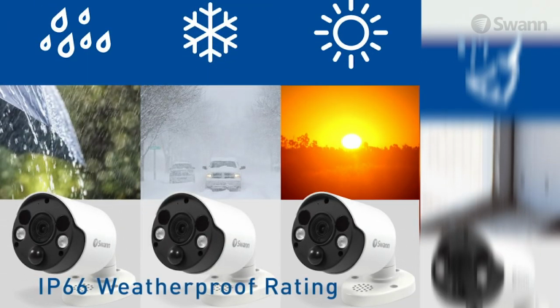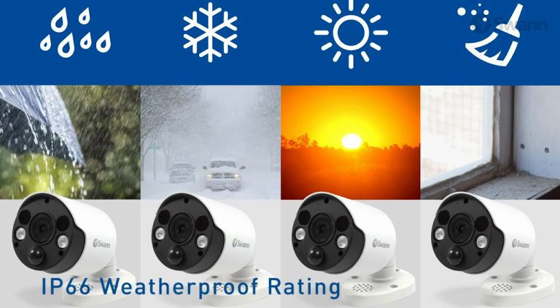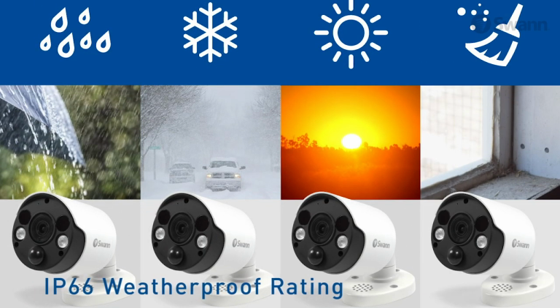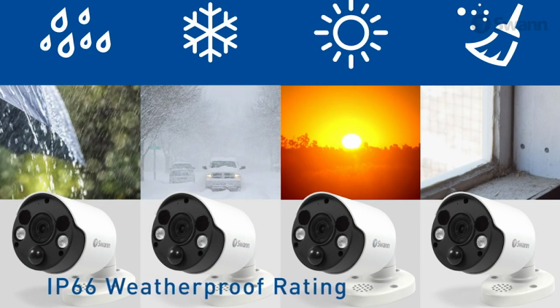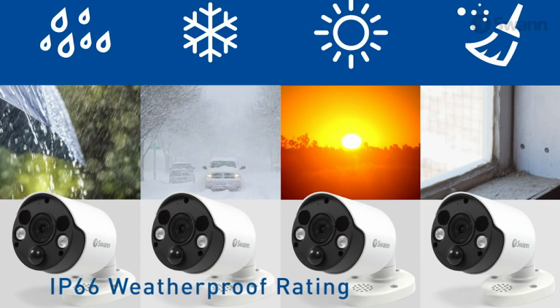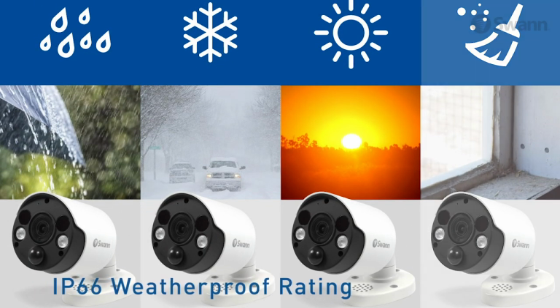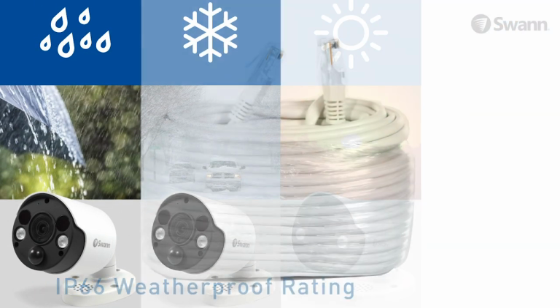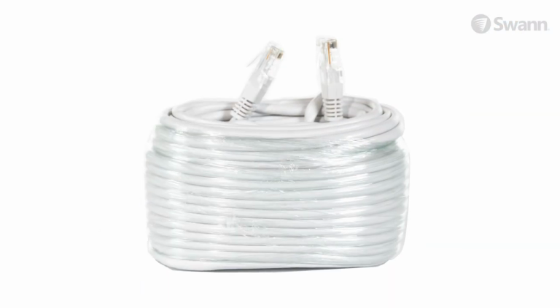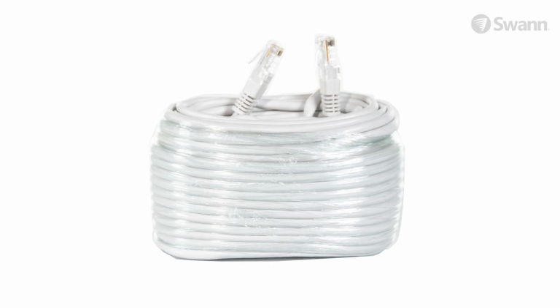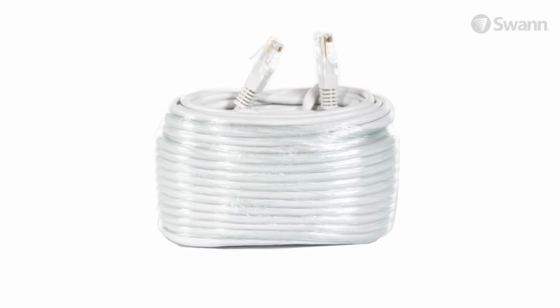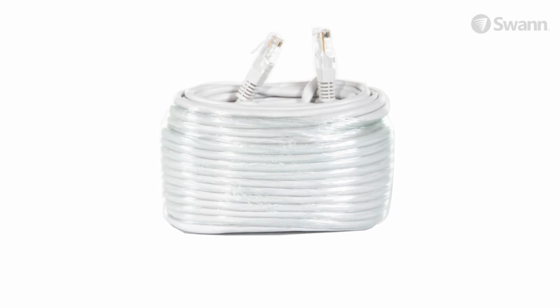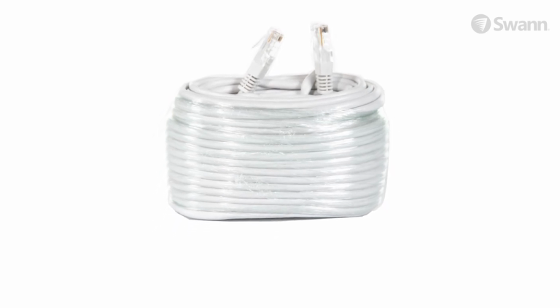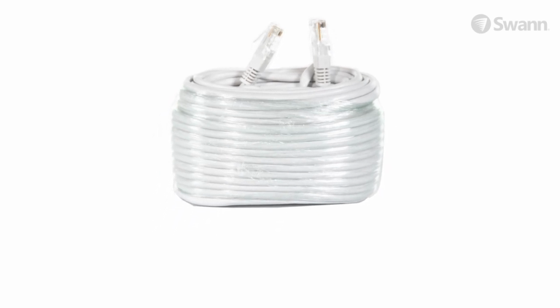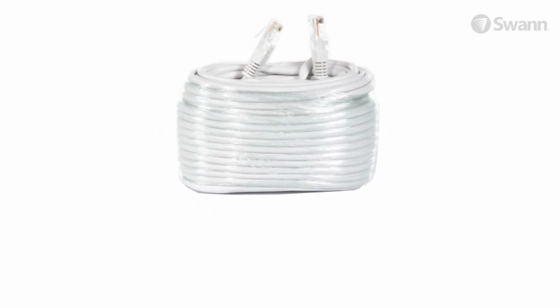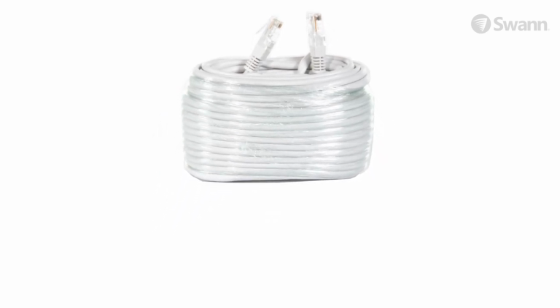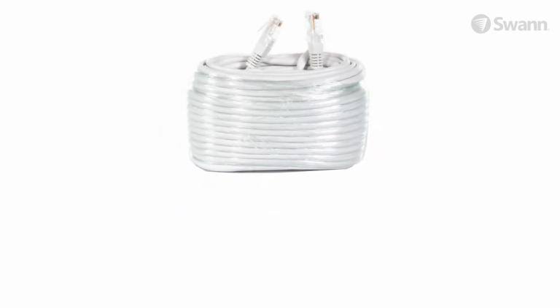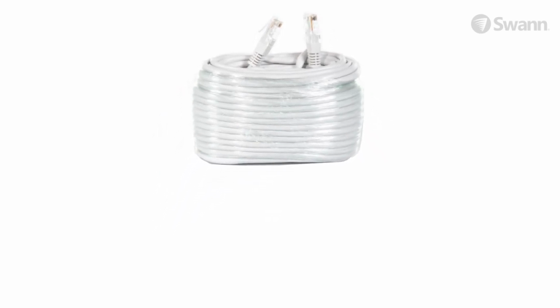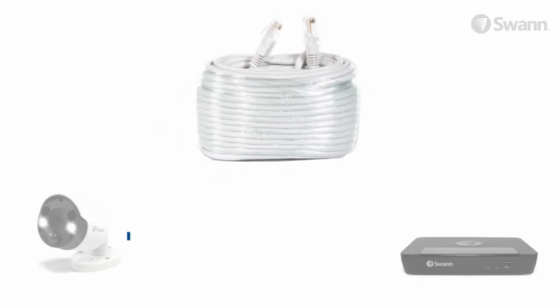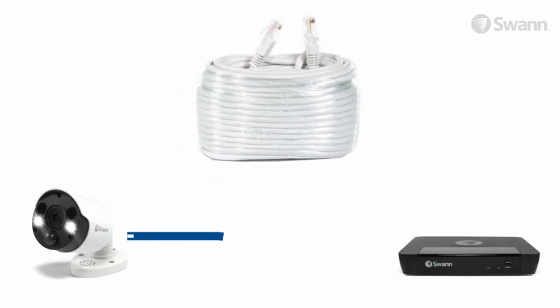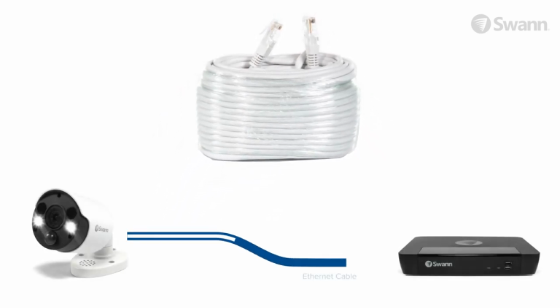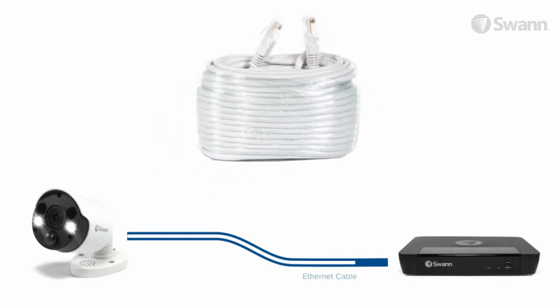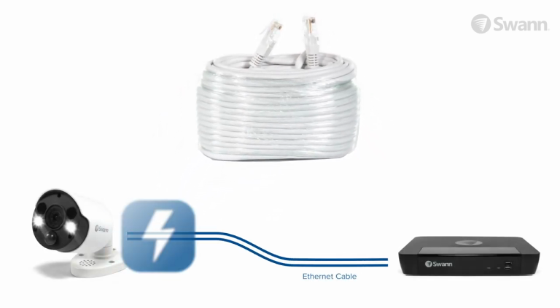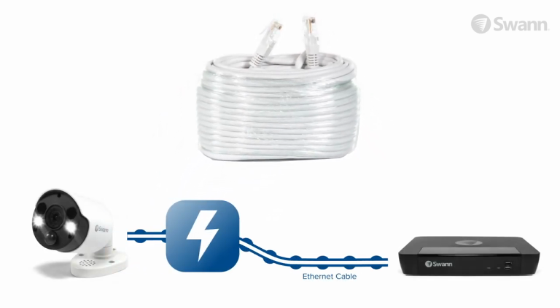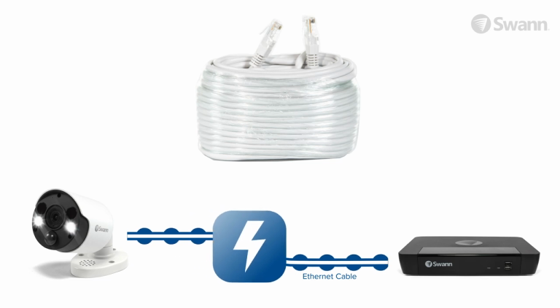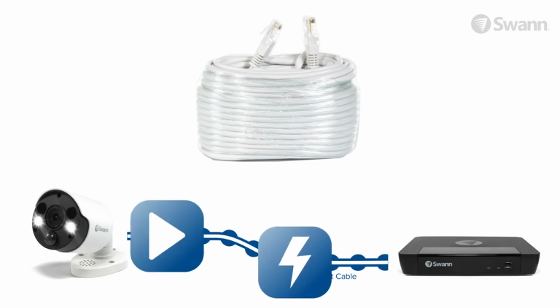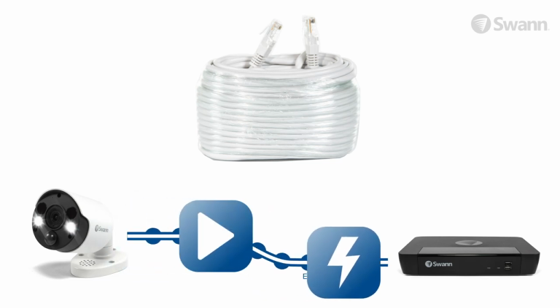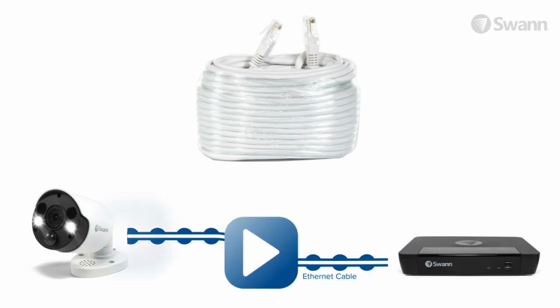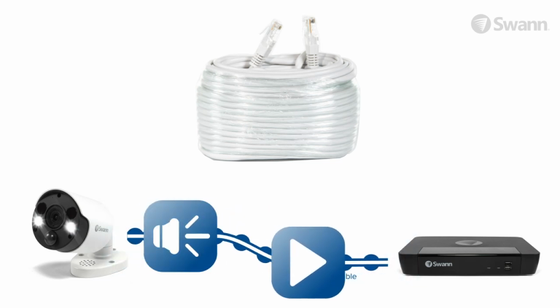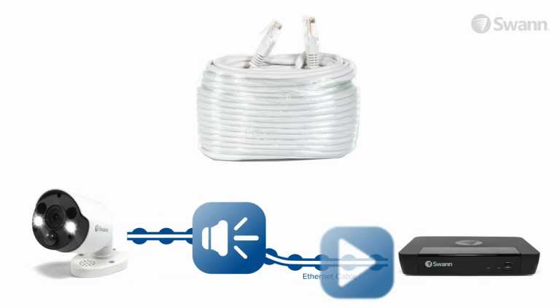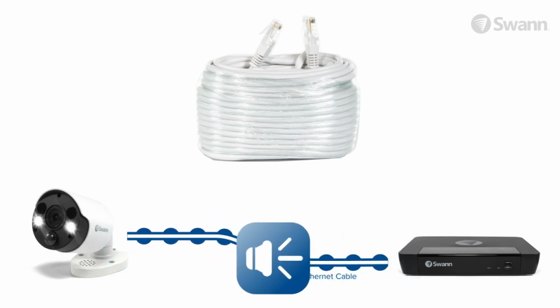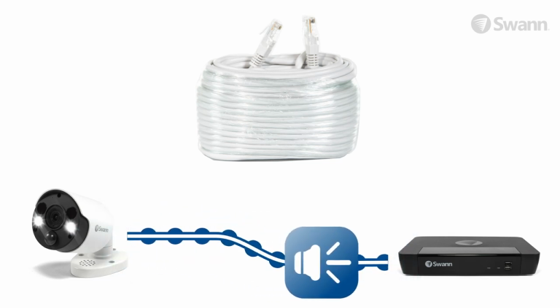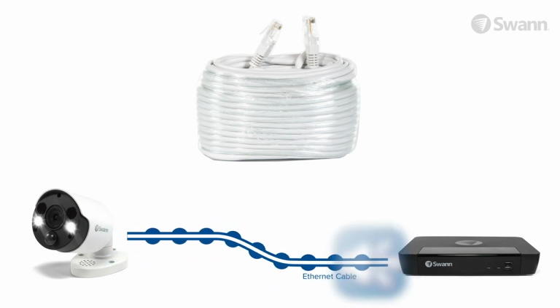A 60-foot, 18-meter ethernet cable is included for connecting the camera to the NVR to transmit power, video and audio via the same cable.